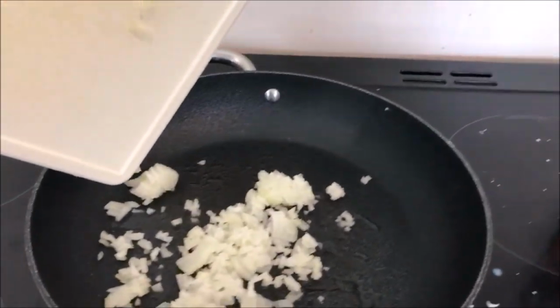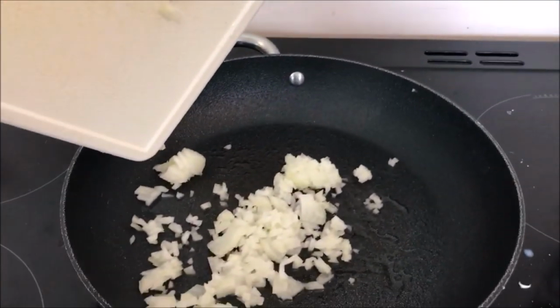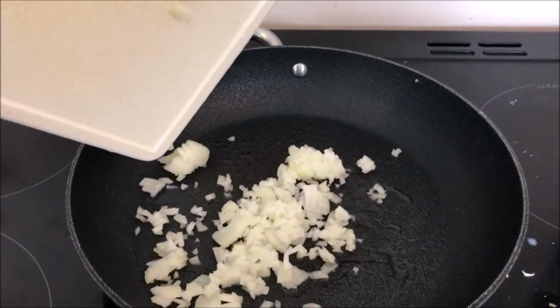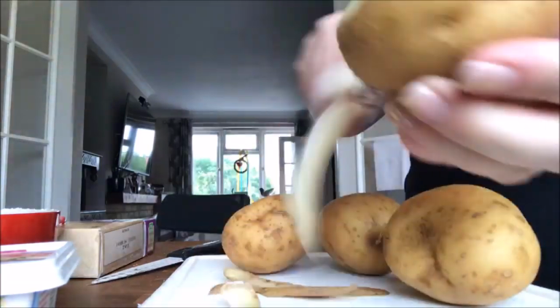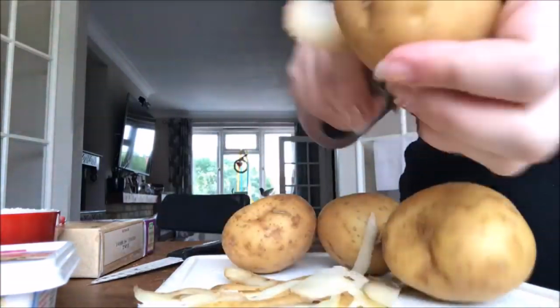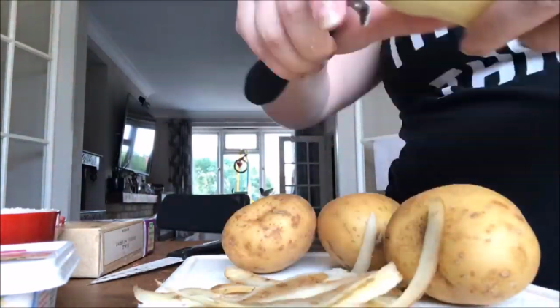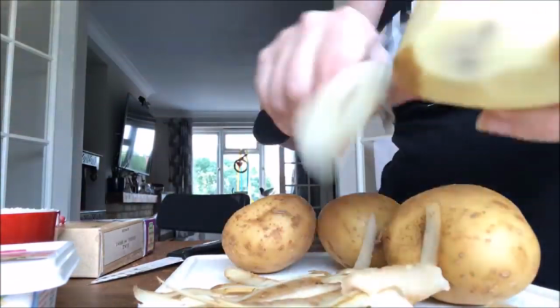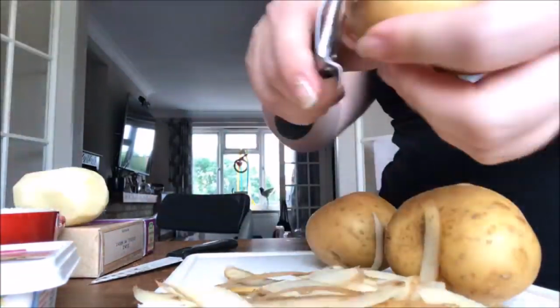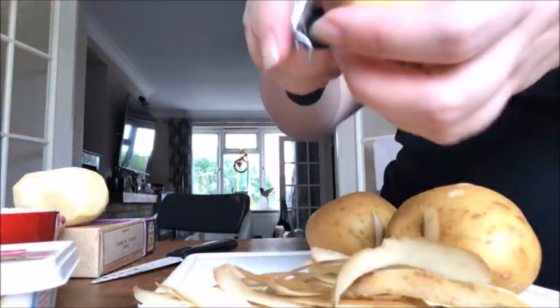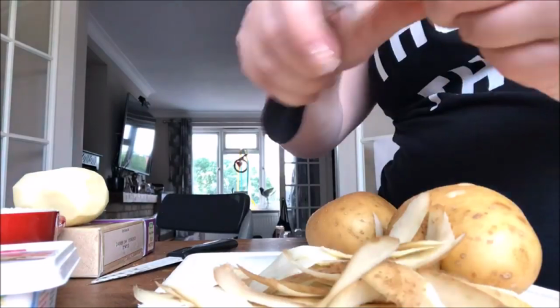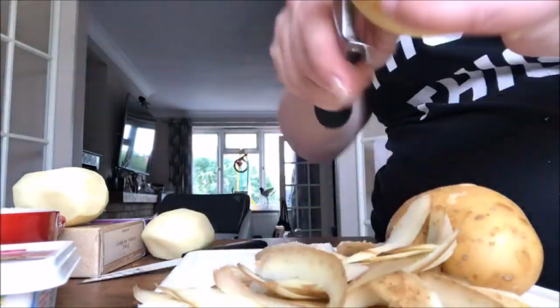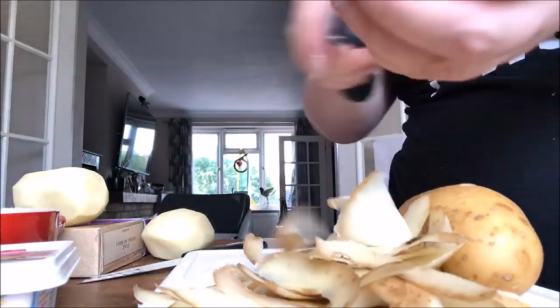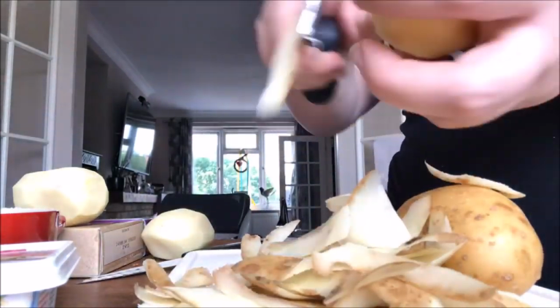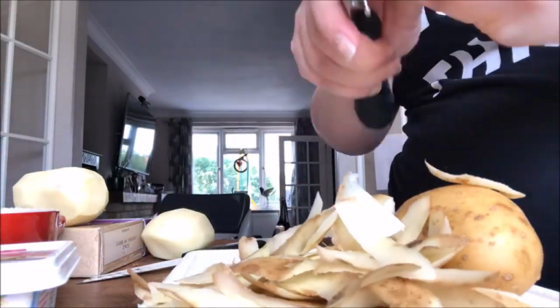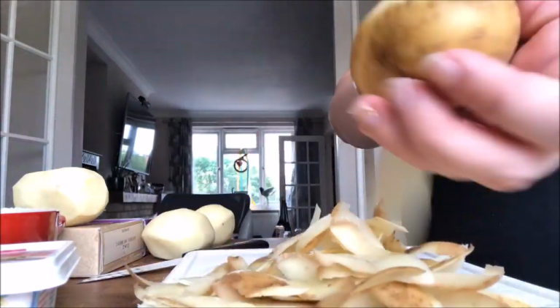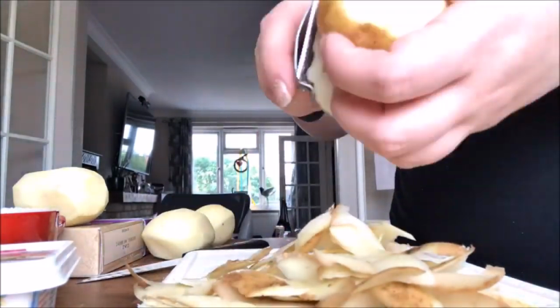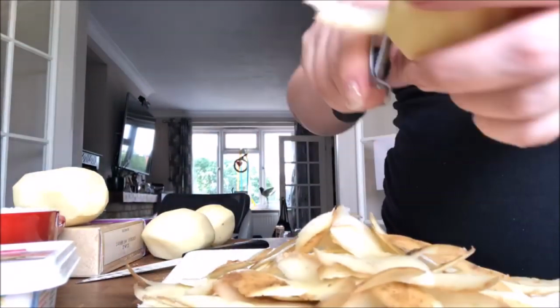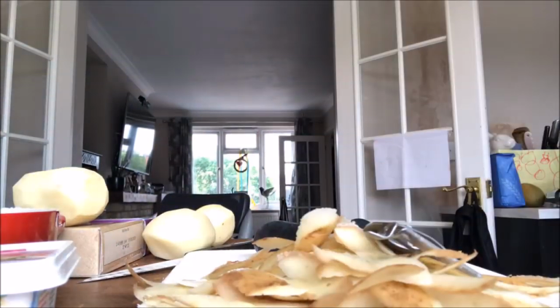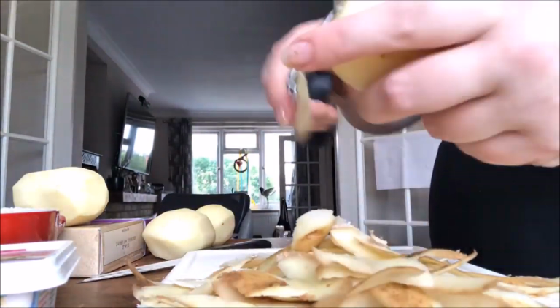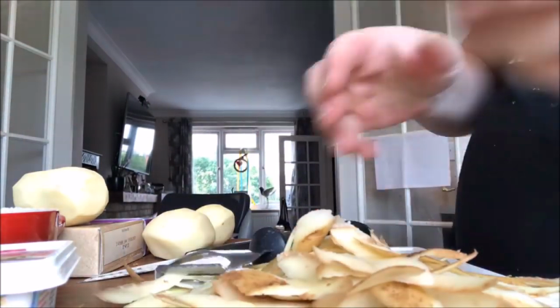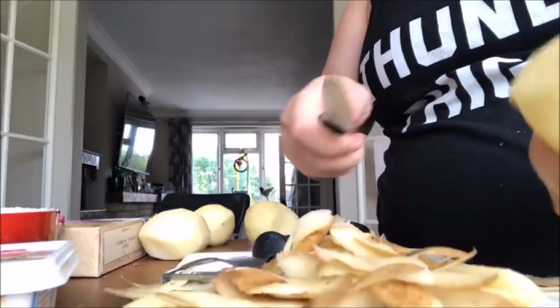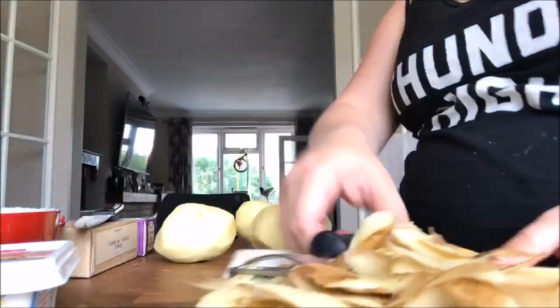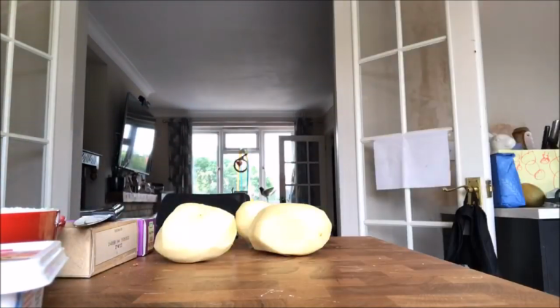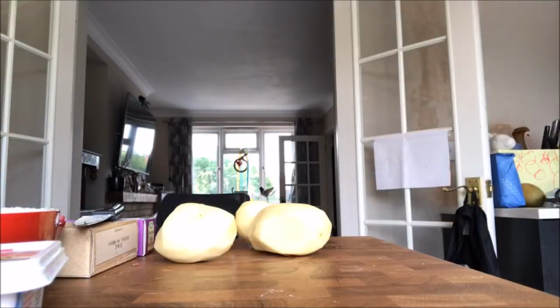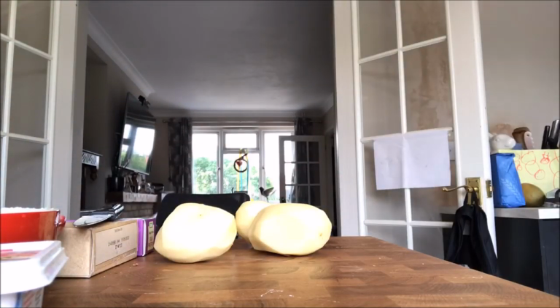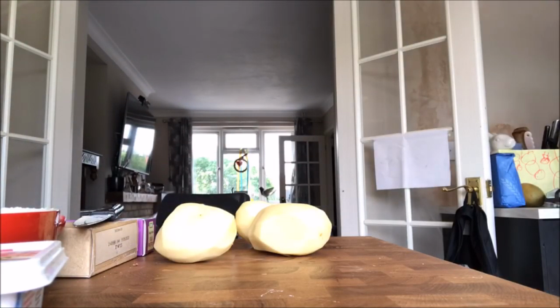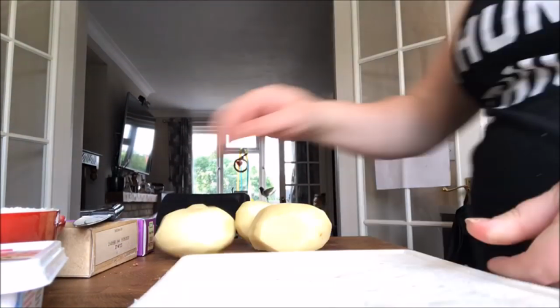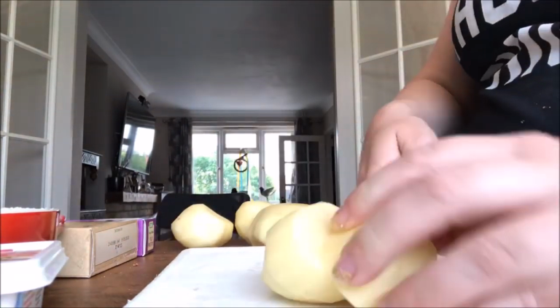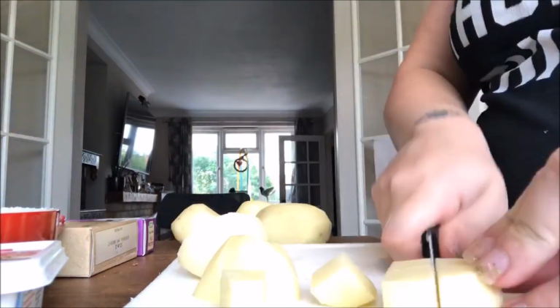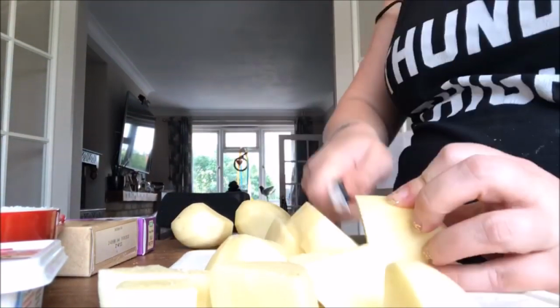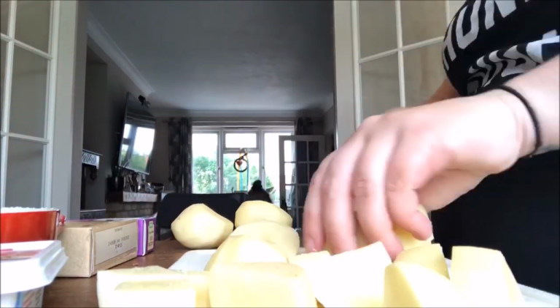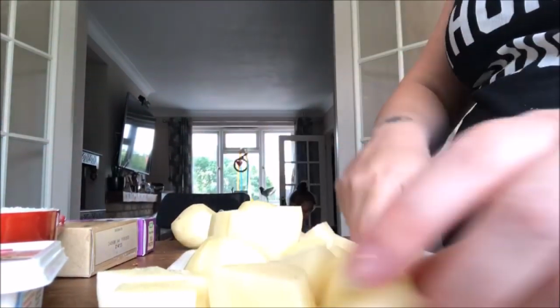Let the onions cook for about 10 minutes. Next up, peel some spuds and again dice these into bite-sized pieces, then pop them on to parboil. I normally do mine in salted water for about five minutes, just until they're fork tender.